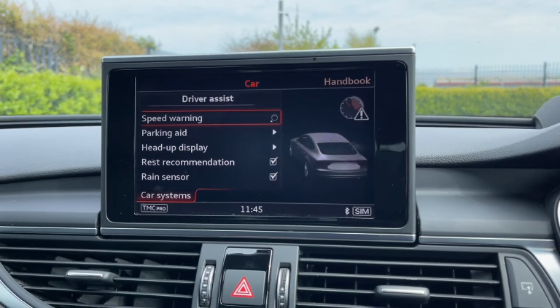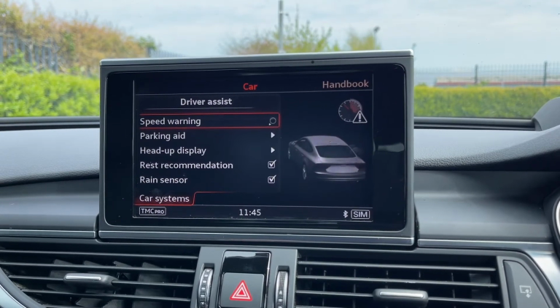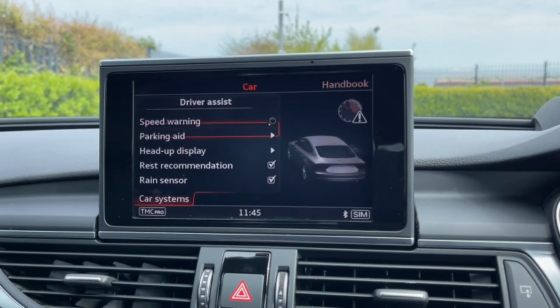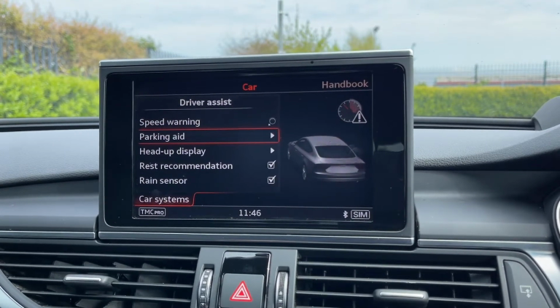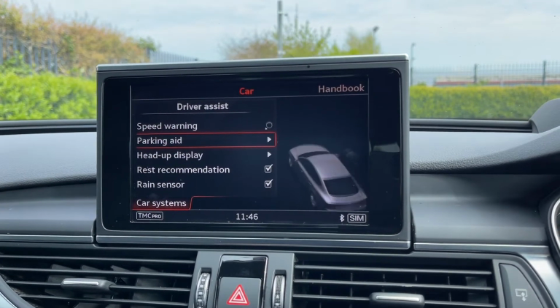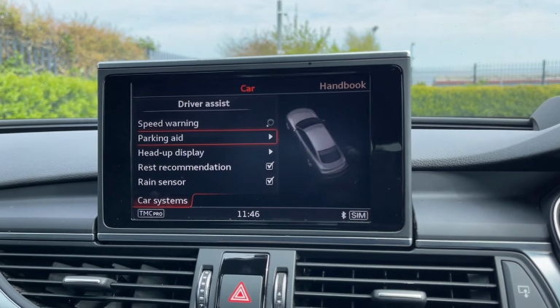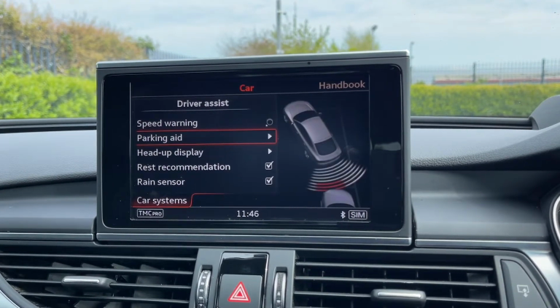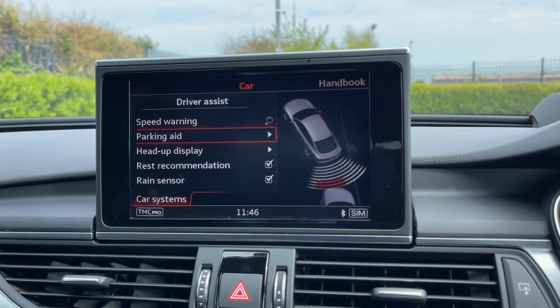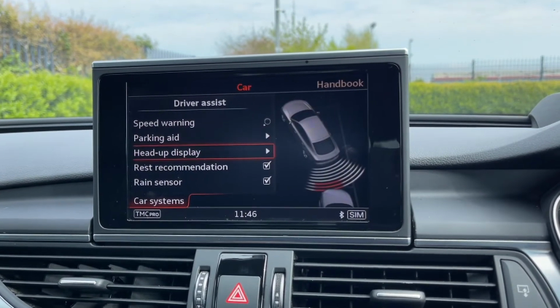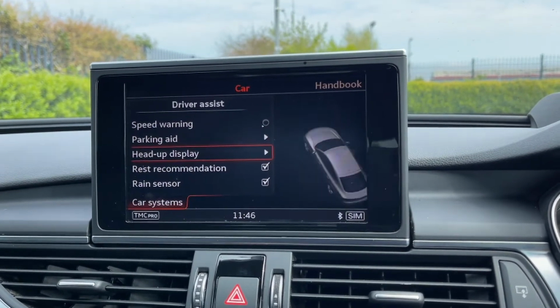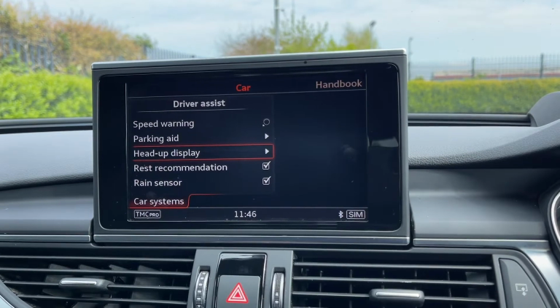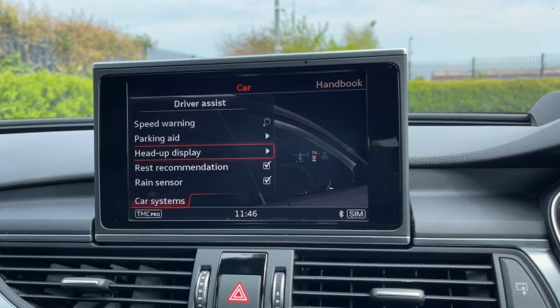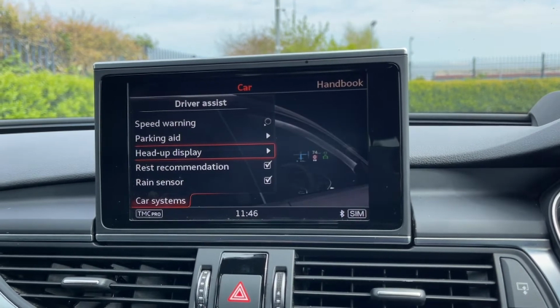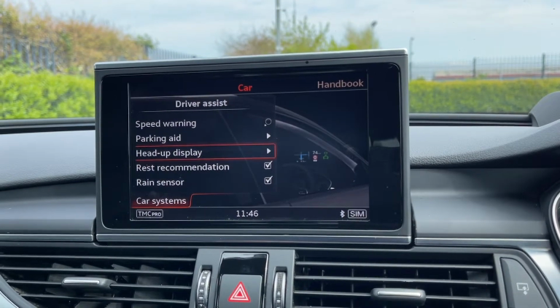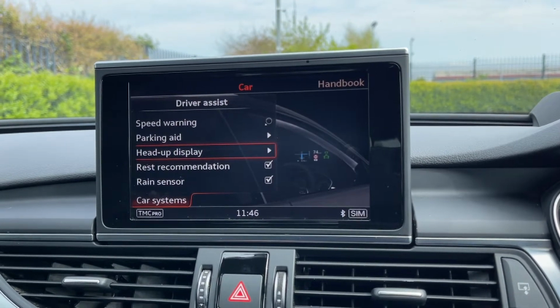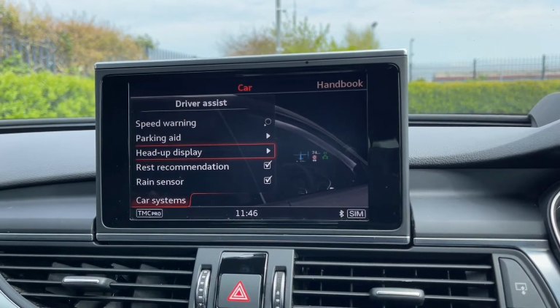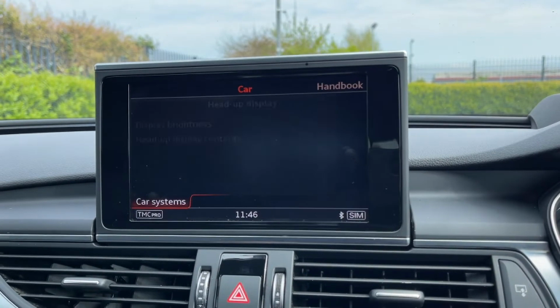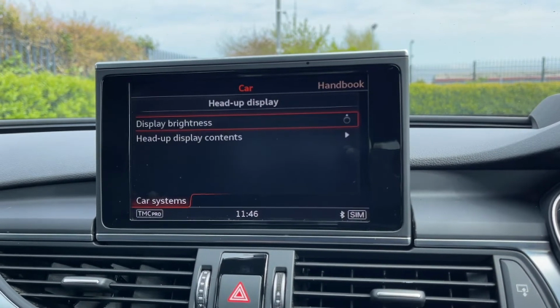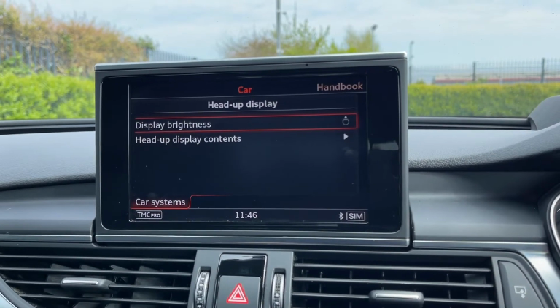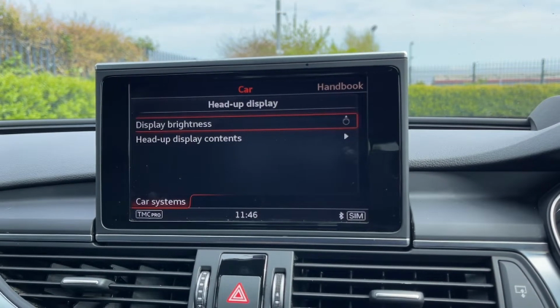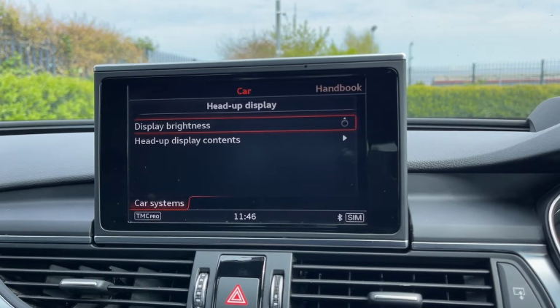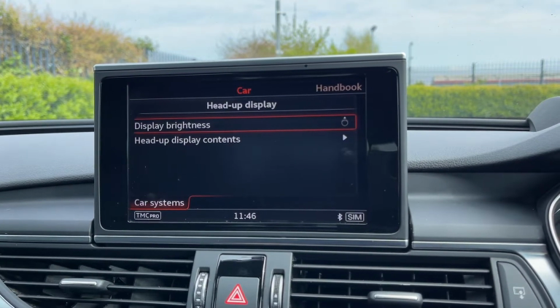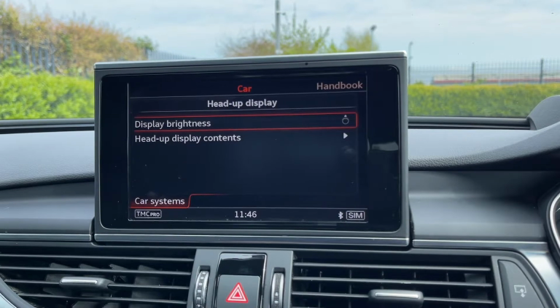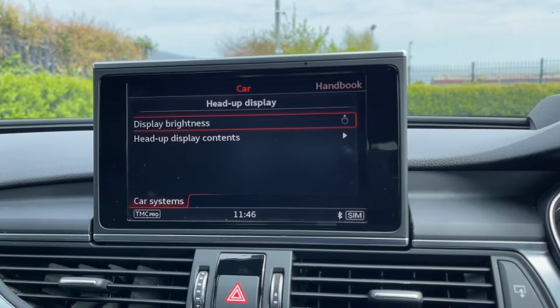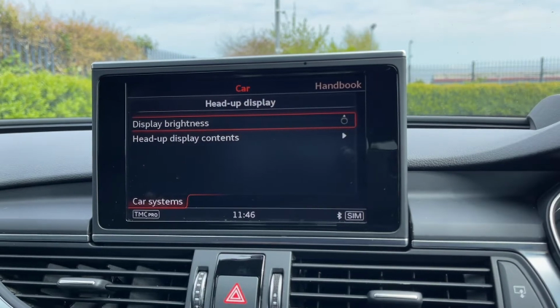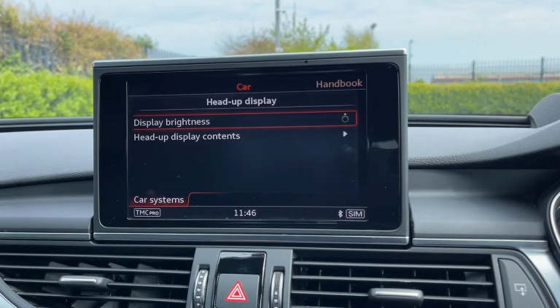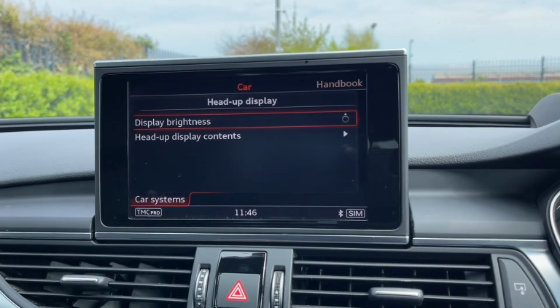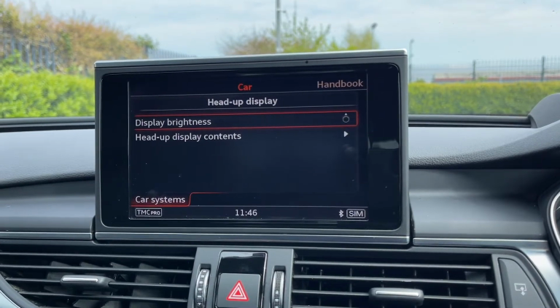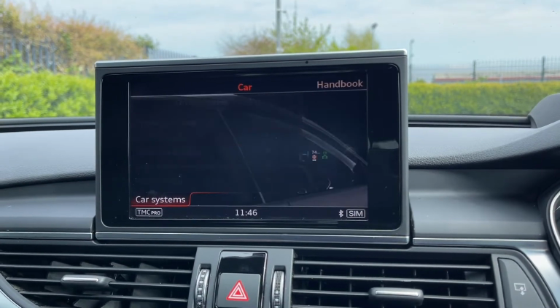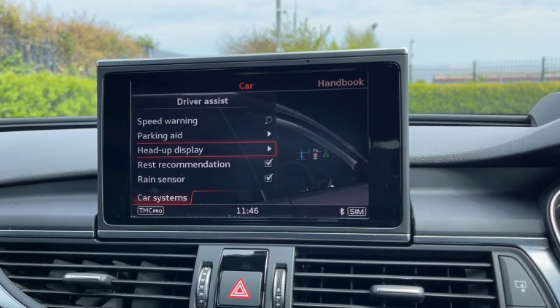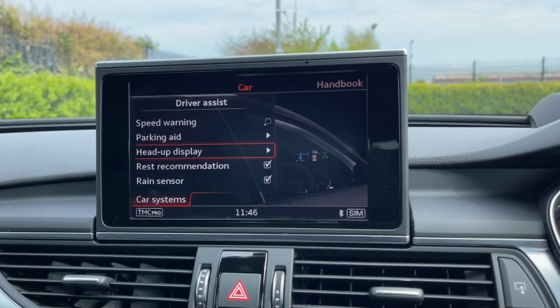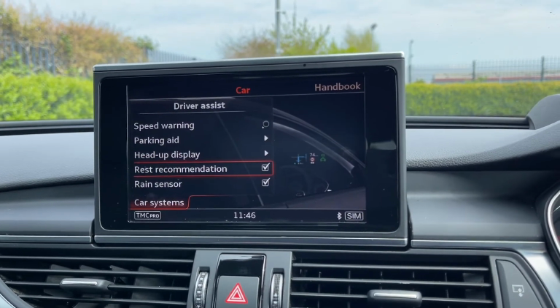The car also boasts head-up display, which comes again as part of your technology package. It will display things such as traffic sign recognition and the current speed on the windscreen, so you can easily view that while you're driving.